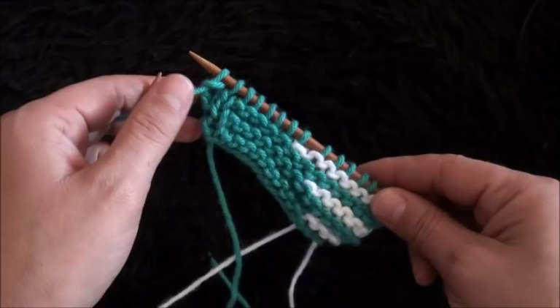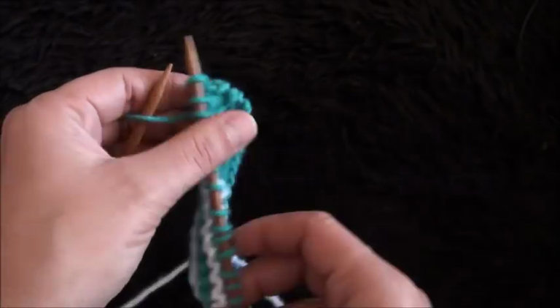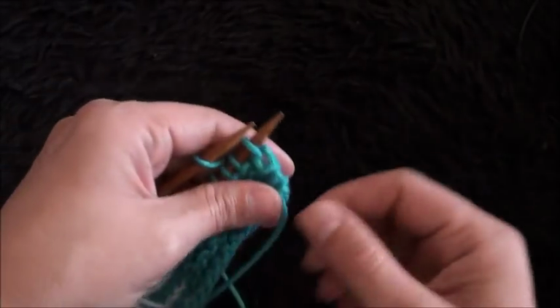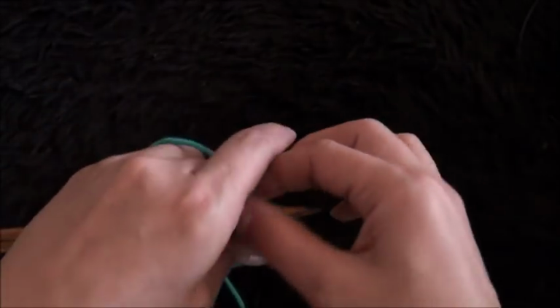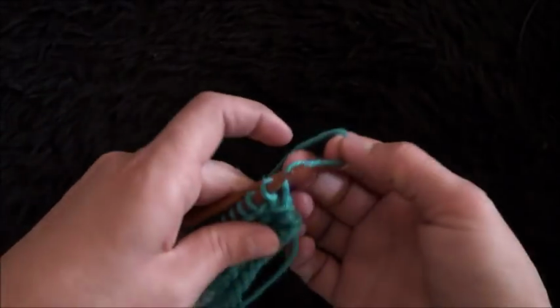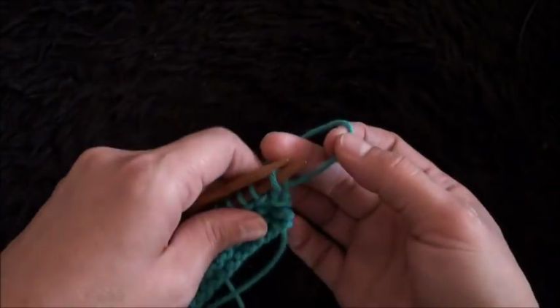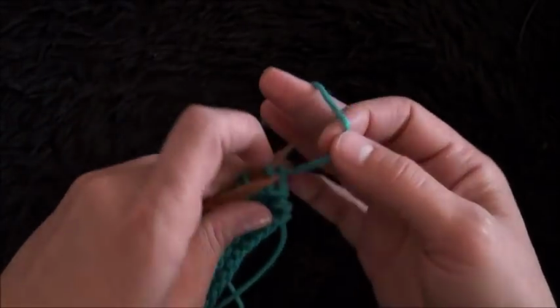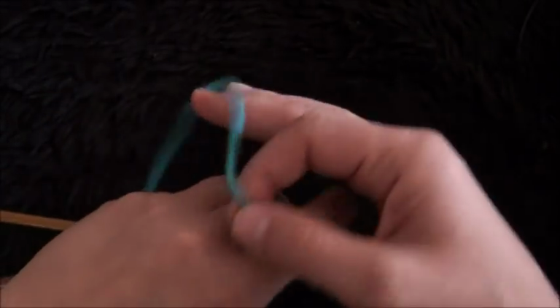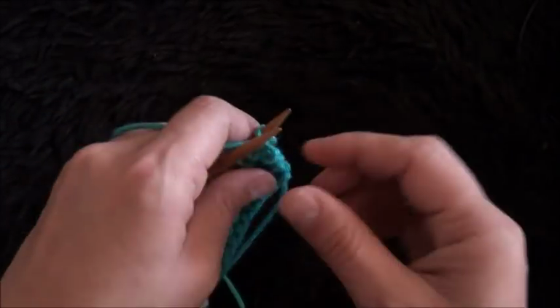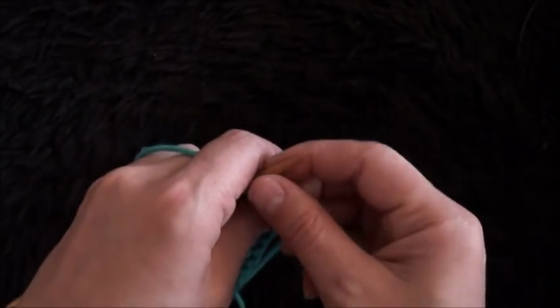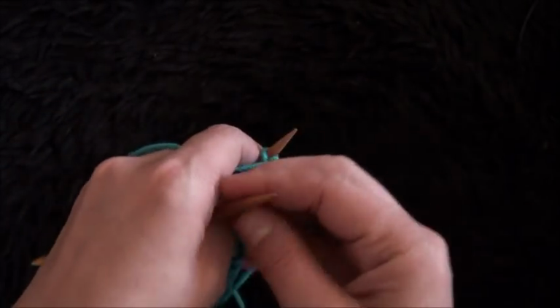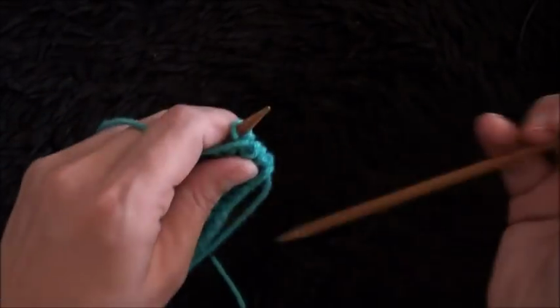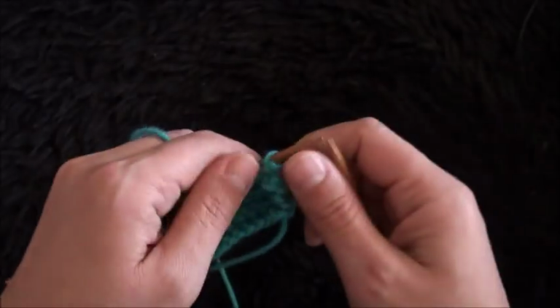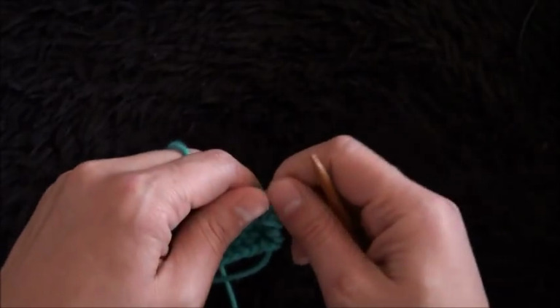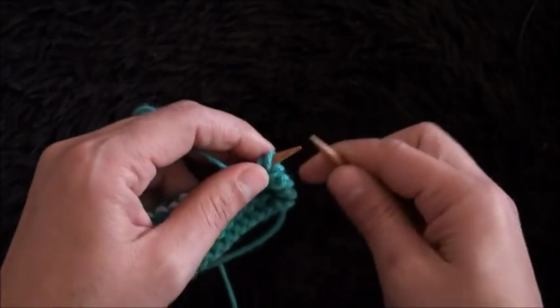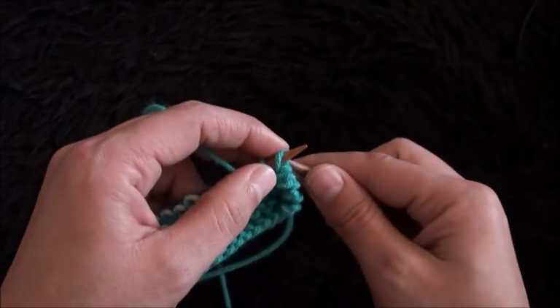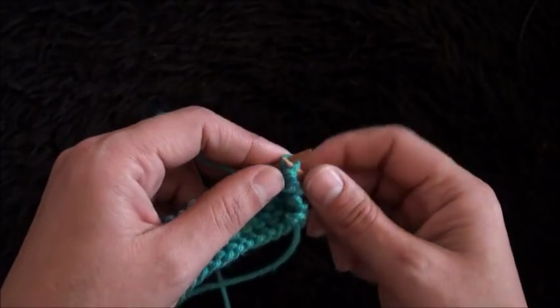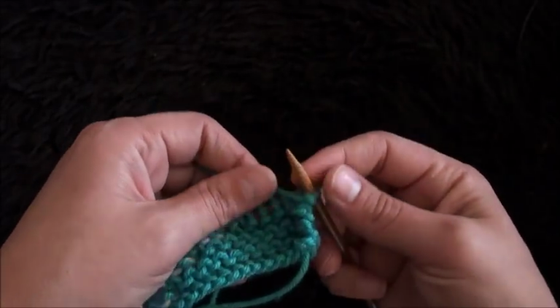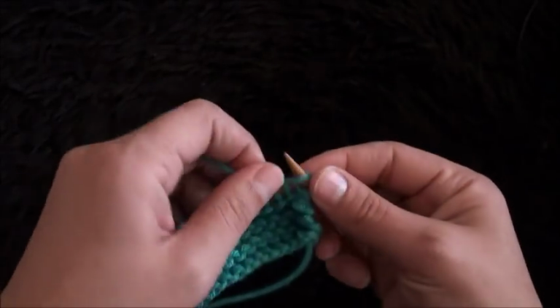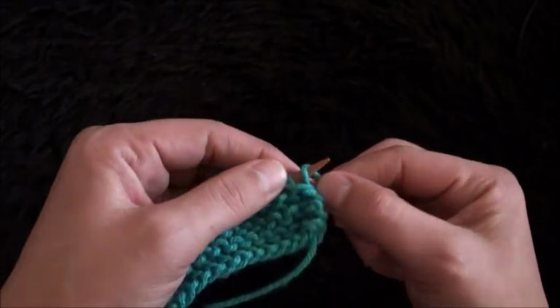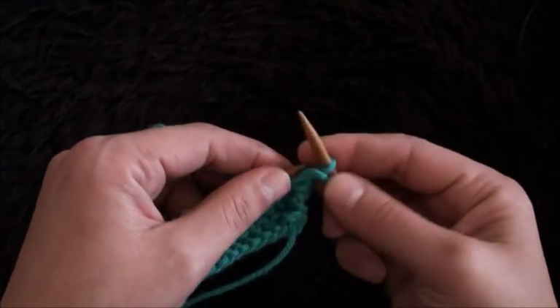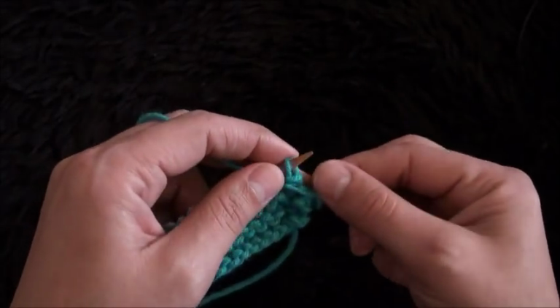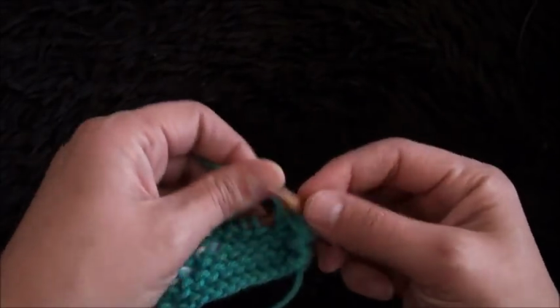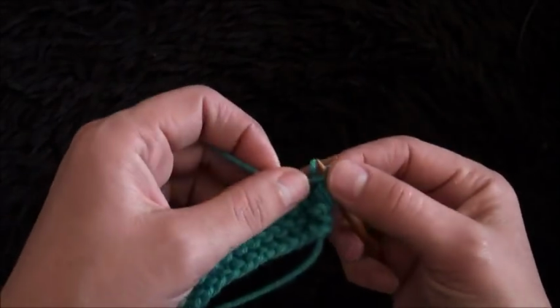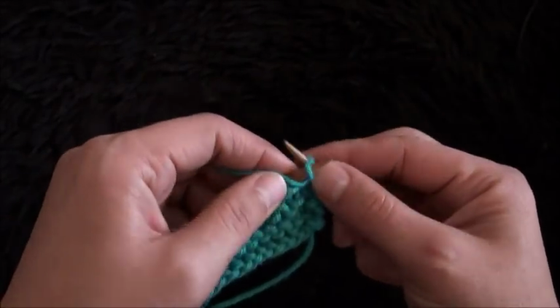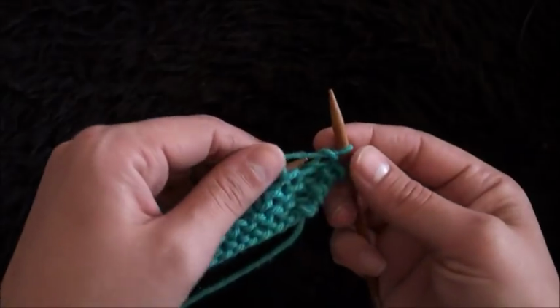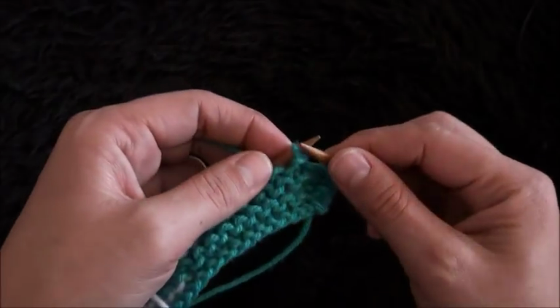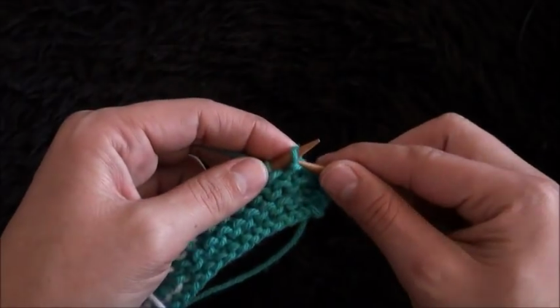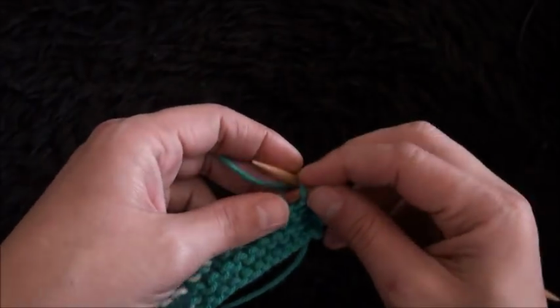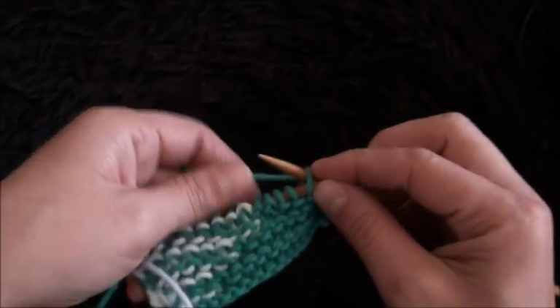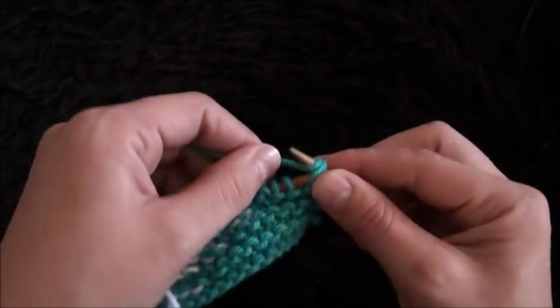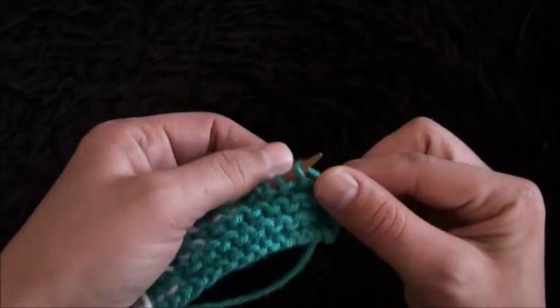Now I'll turn my work around, then purl the next two stitches, then knit all the stitches throughout row 6.